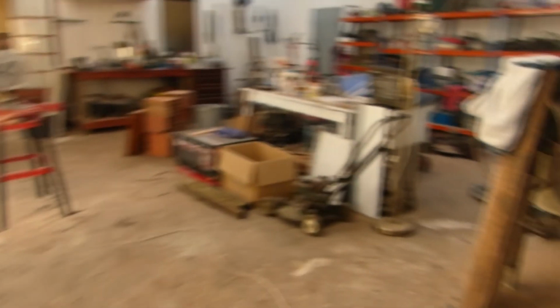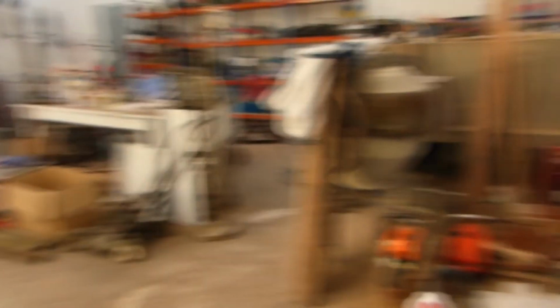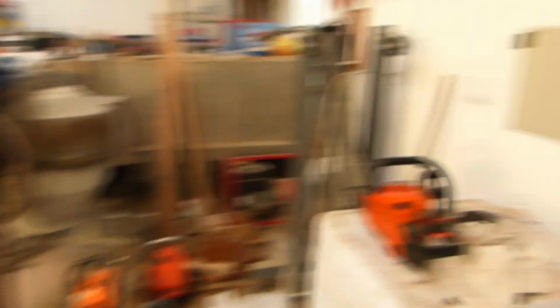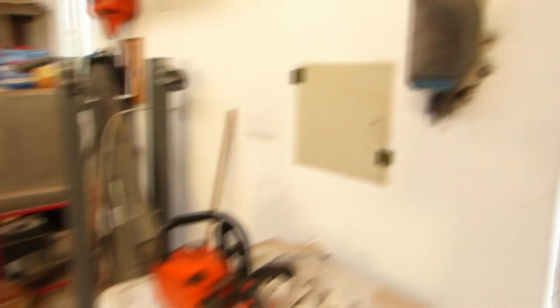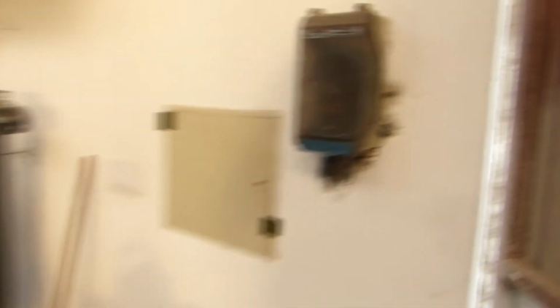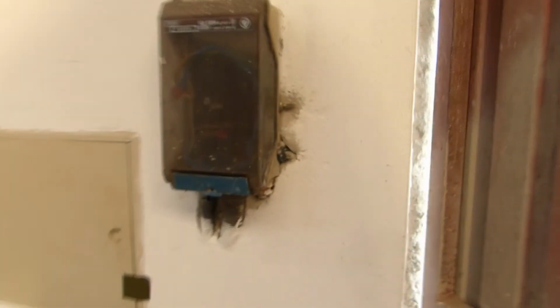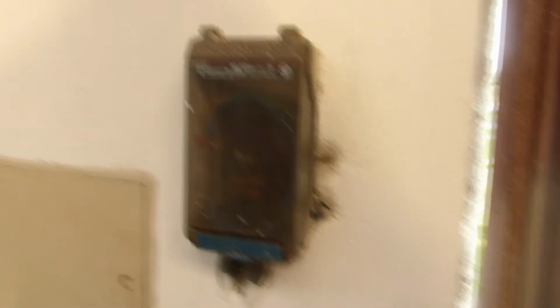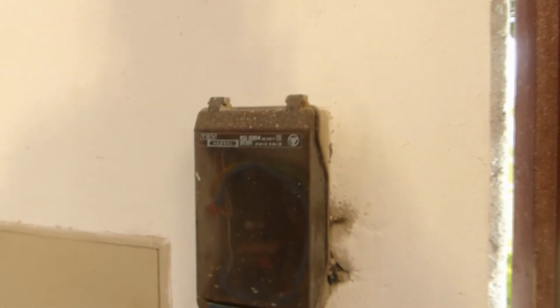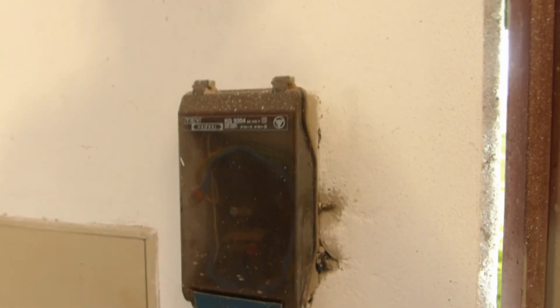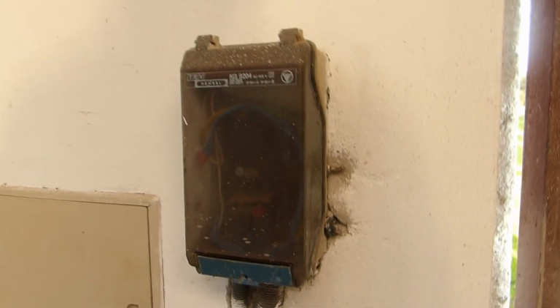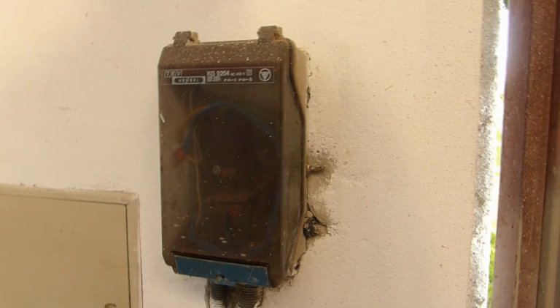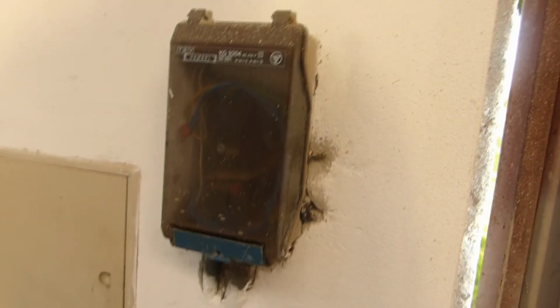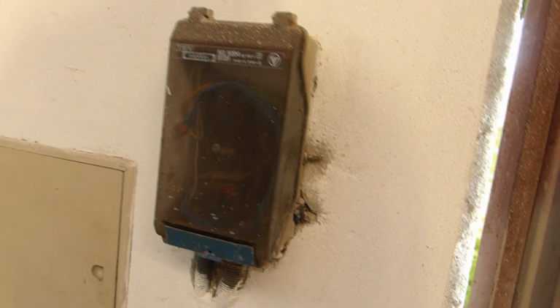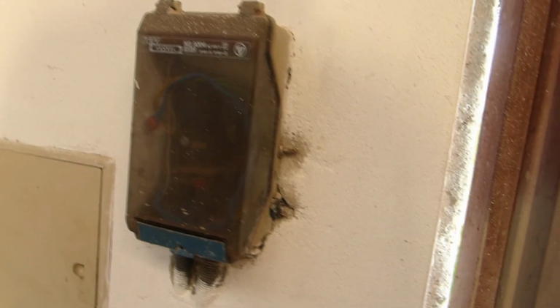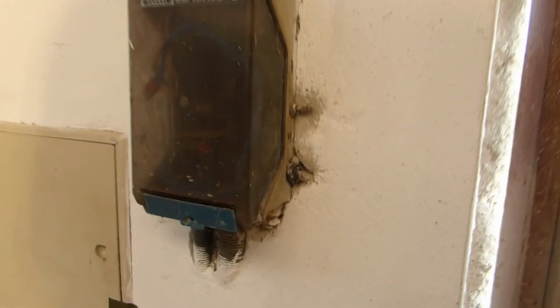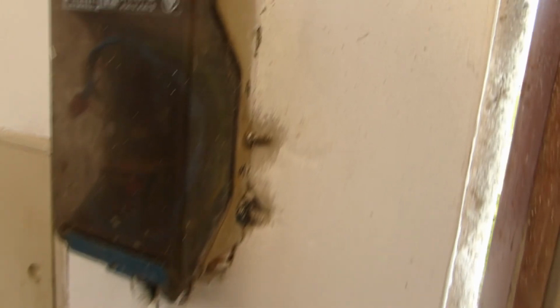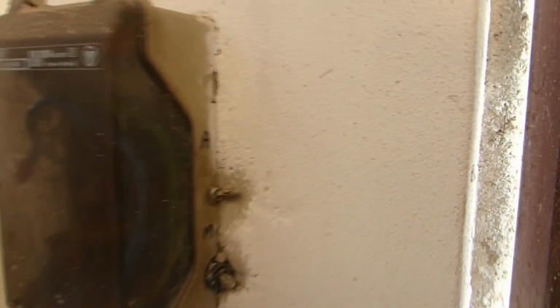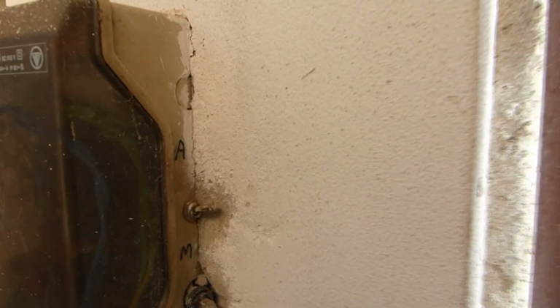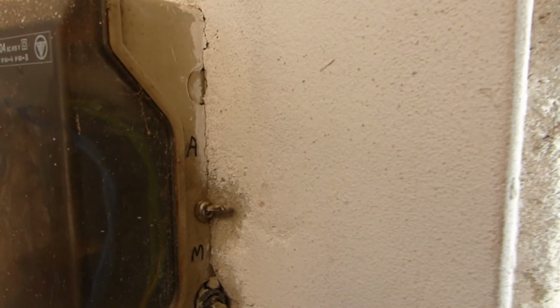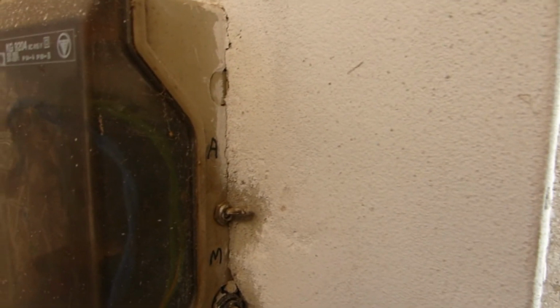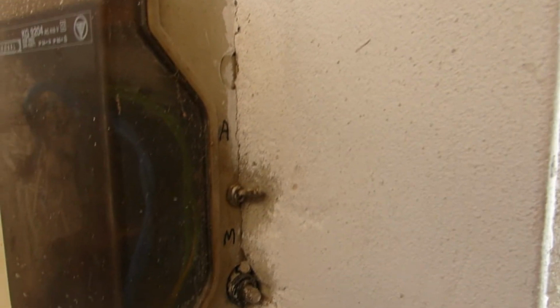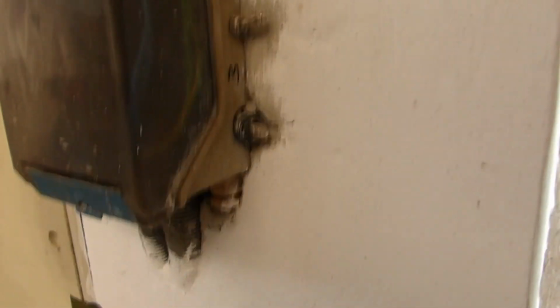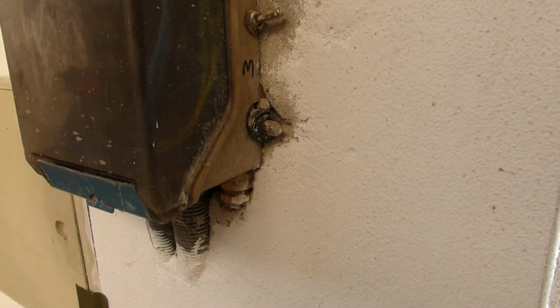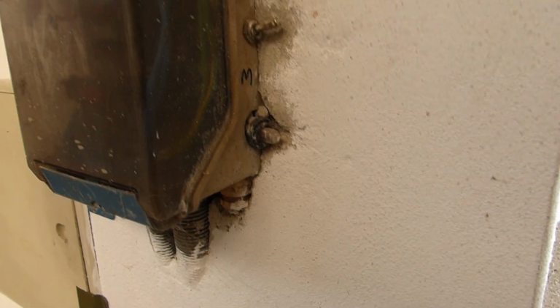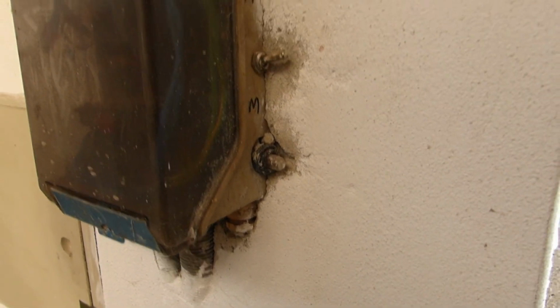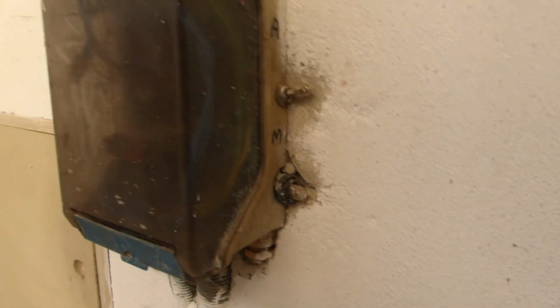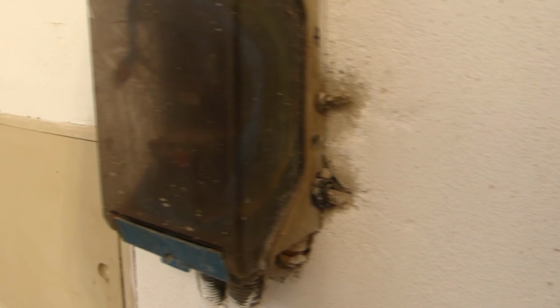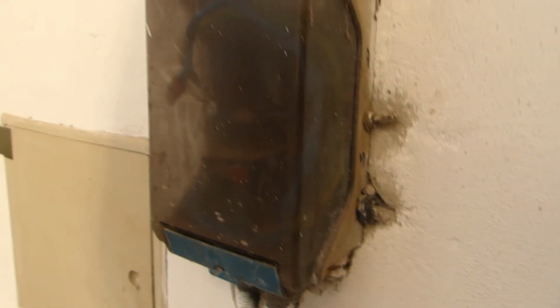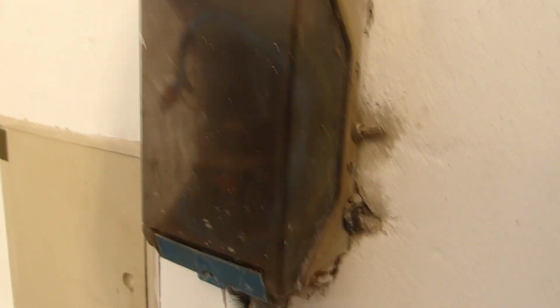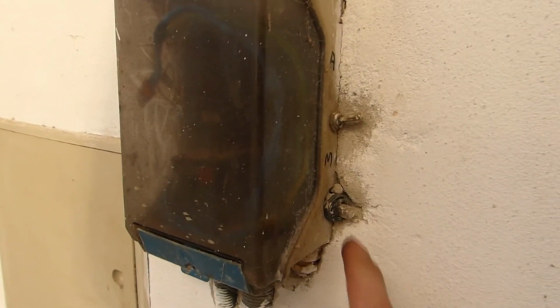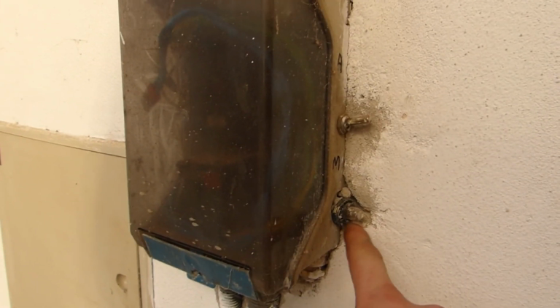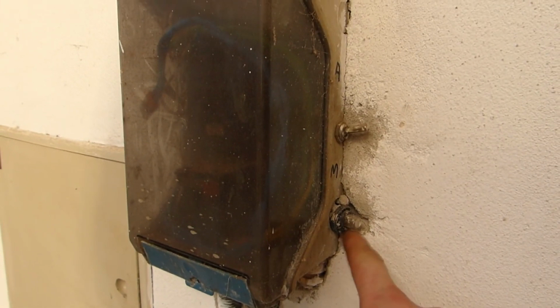In the garage, right next to the door, this is the water pump controller. This controls the pump in the ground. It's currently on A for automatic; M is manual, for the manual bypass. If the pump is running, the light turns on.